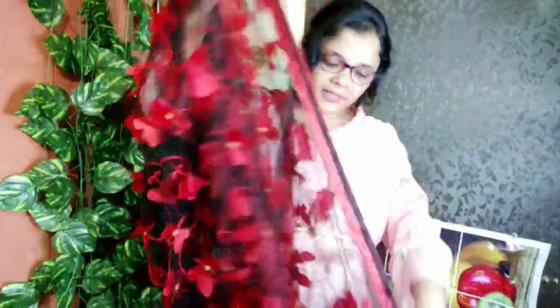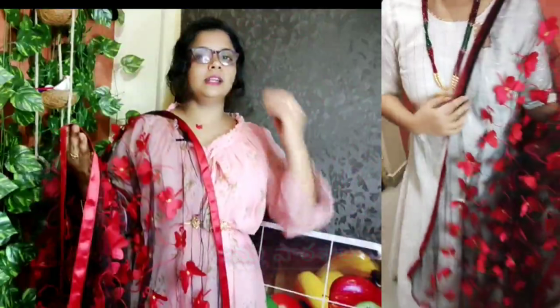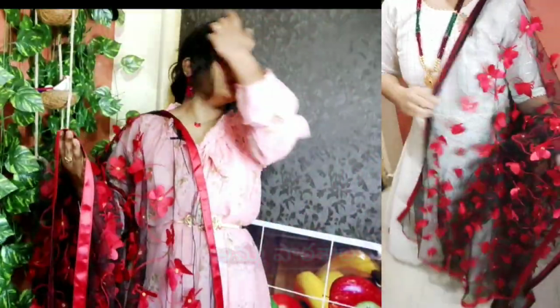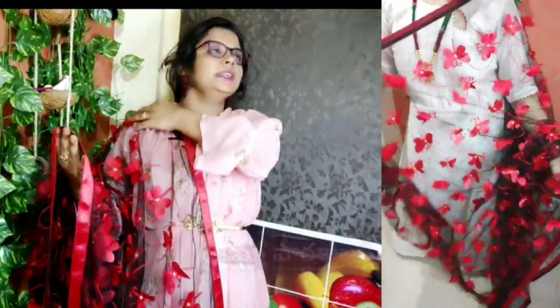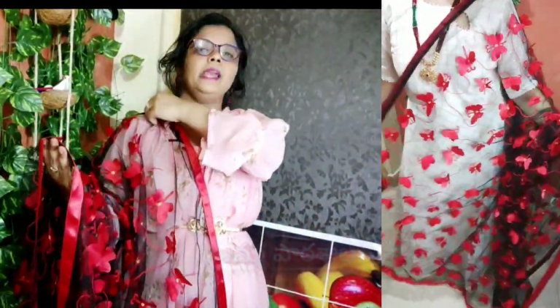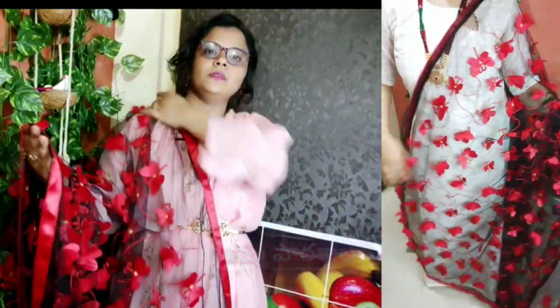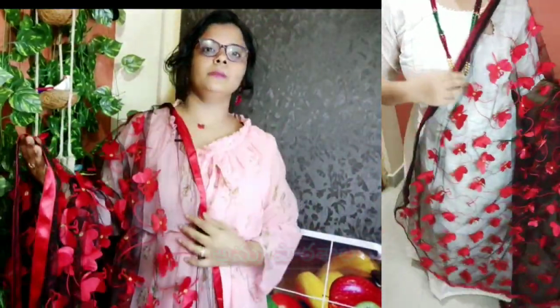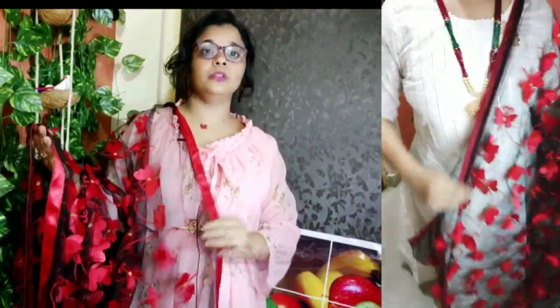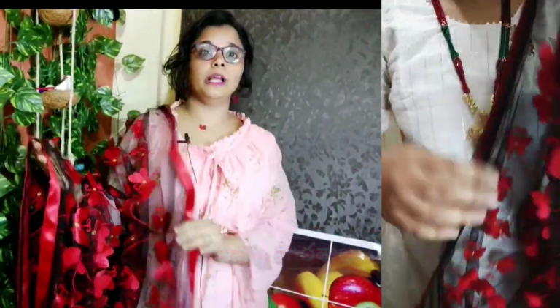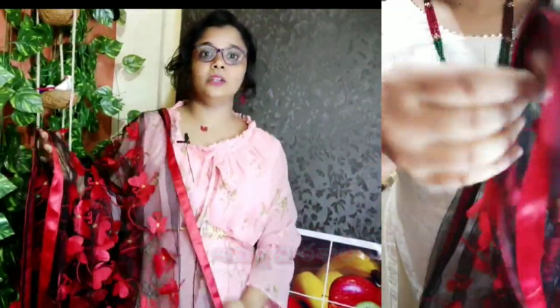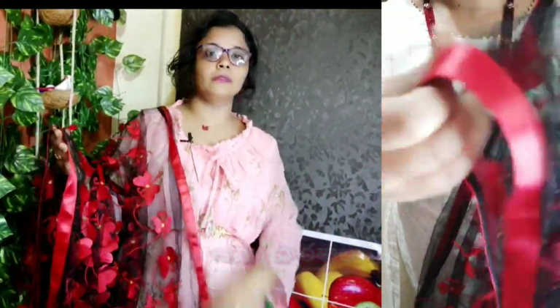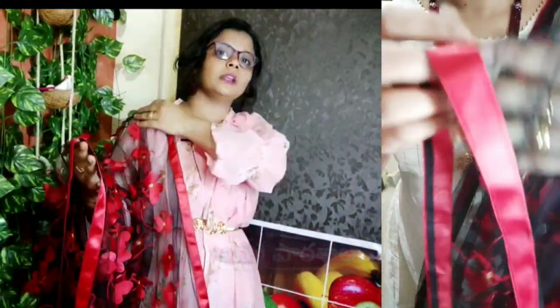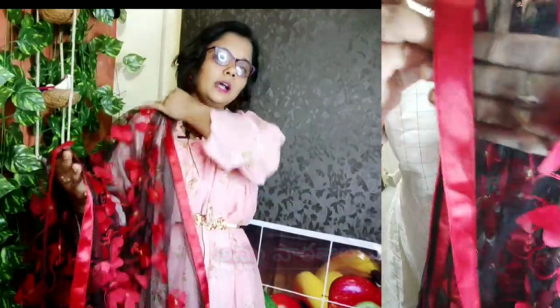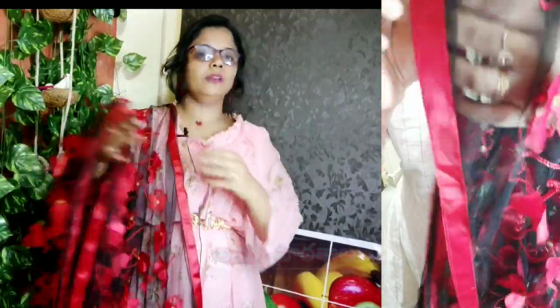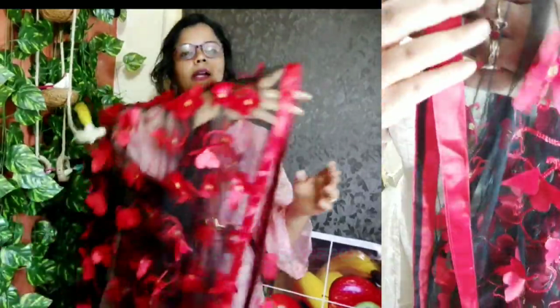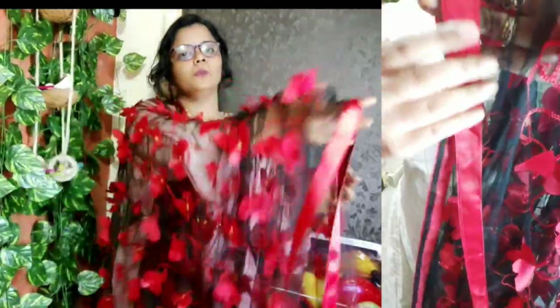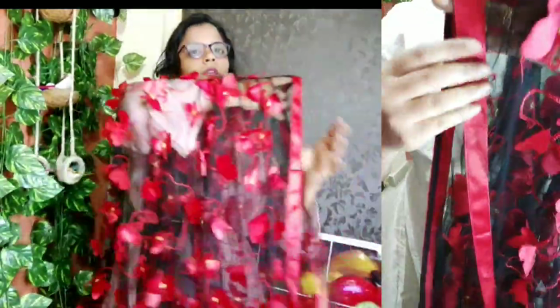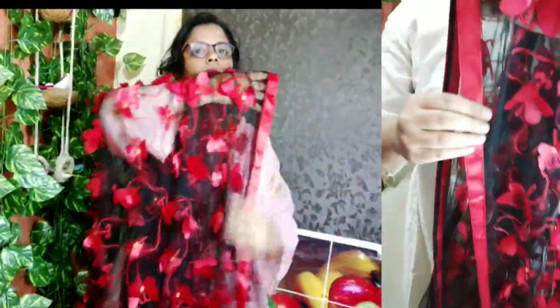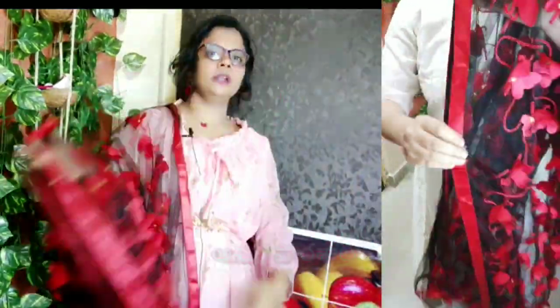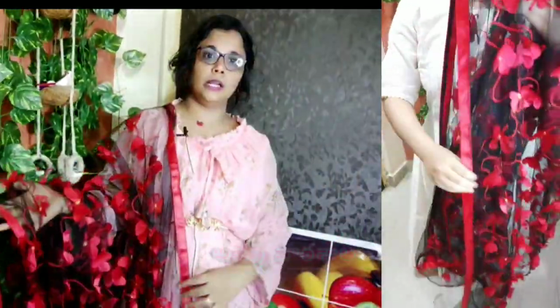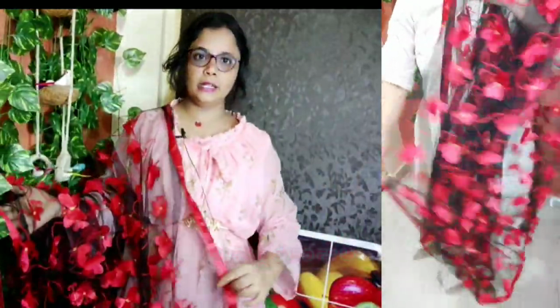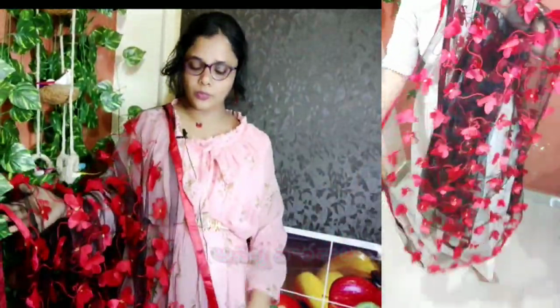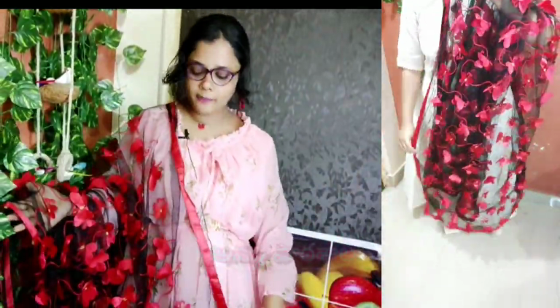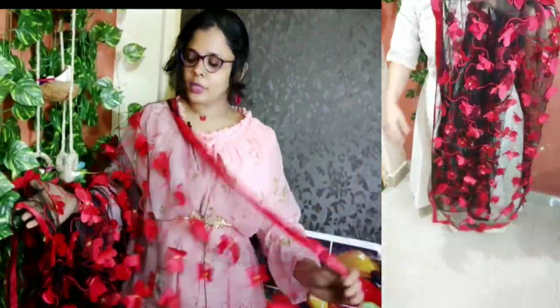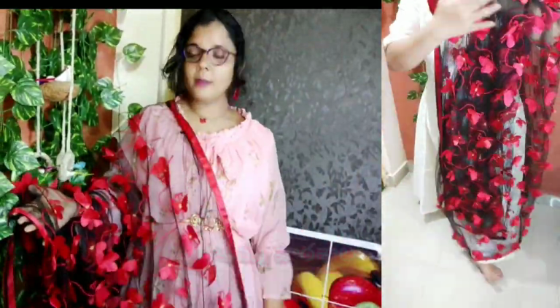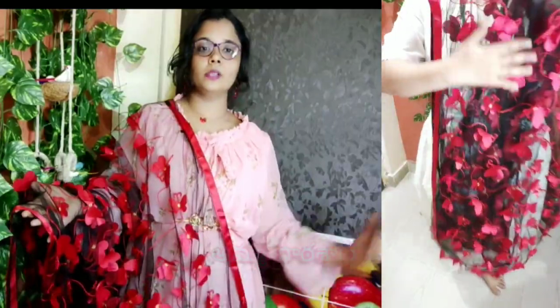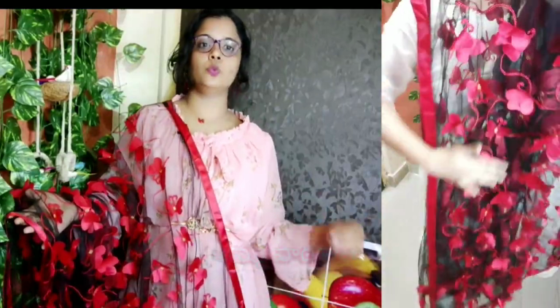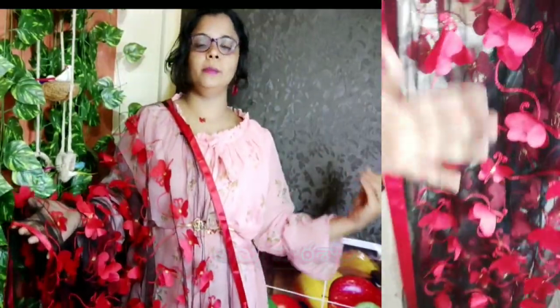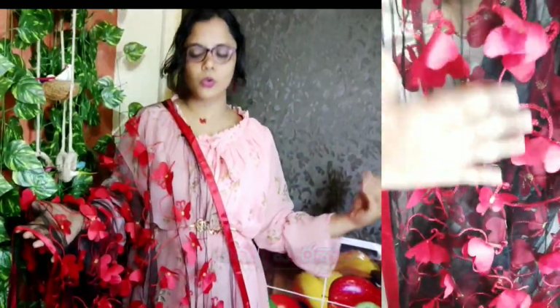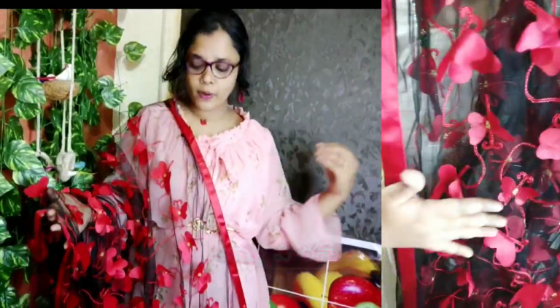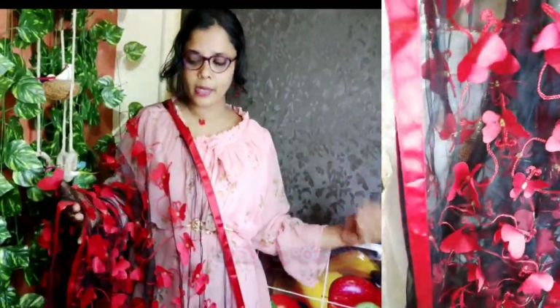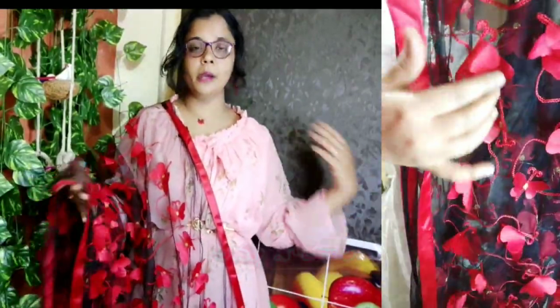If you have a plain dress, this is a highlight. It is available in black, white, purple, and maroon.